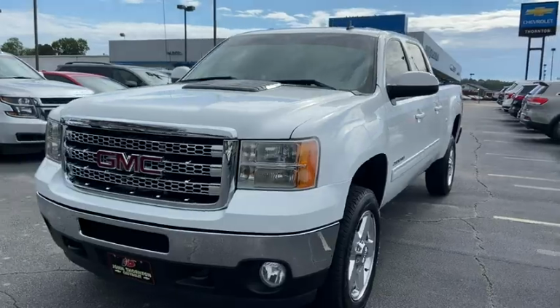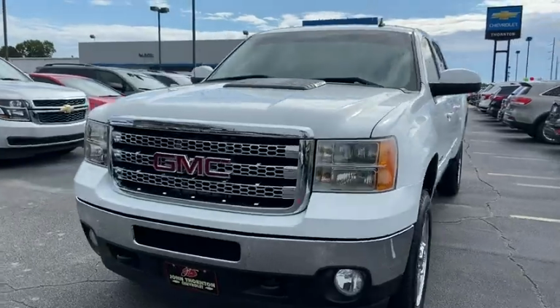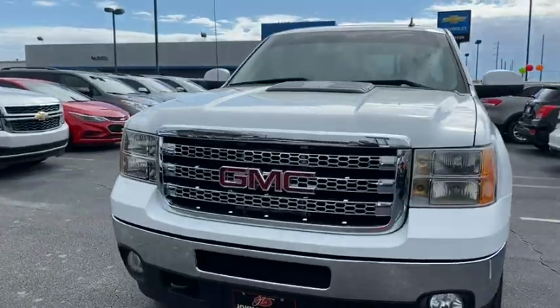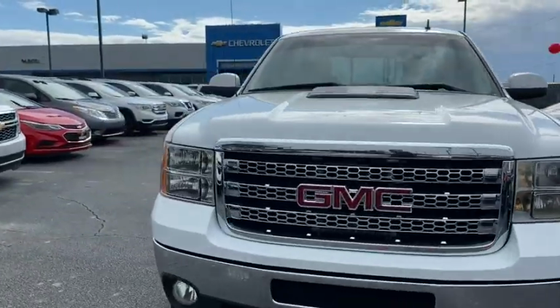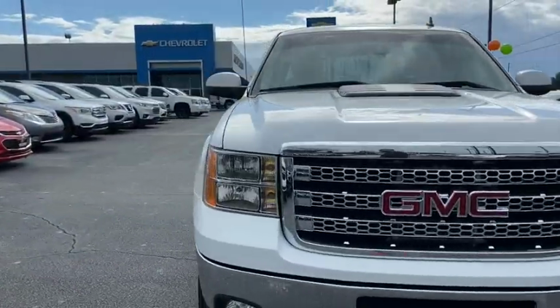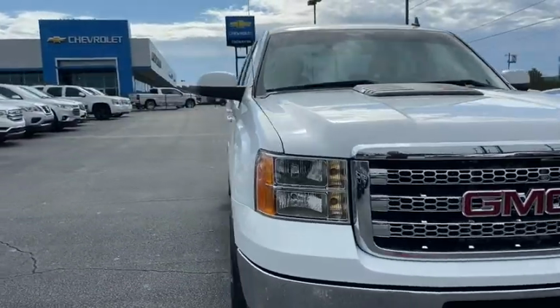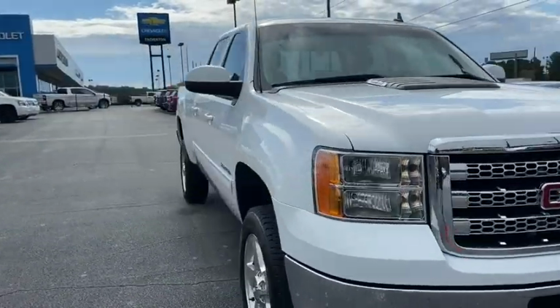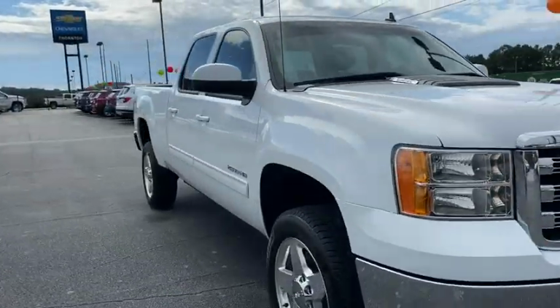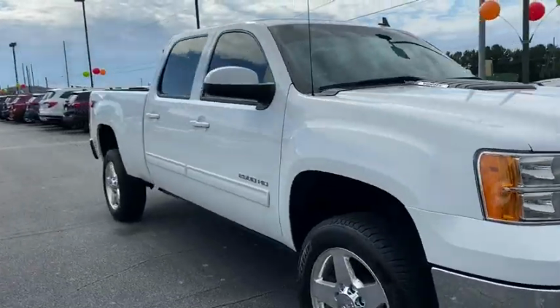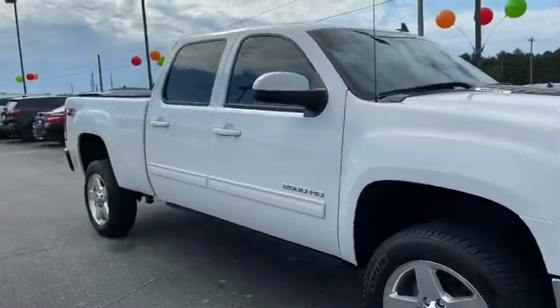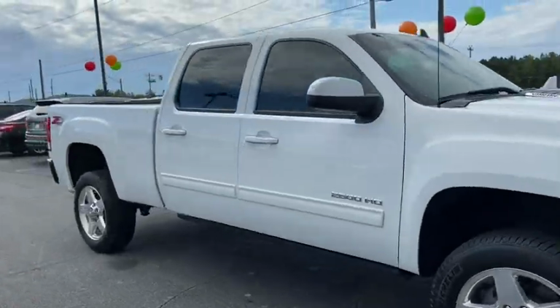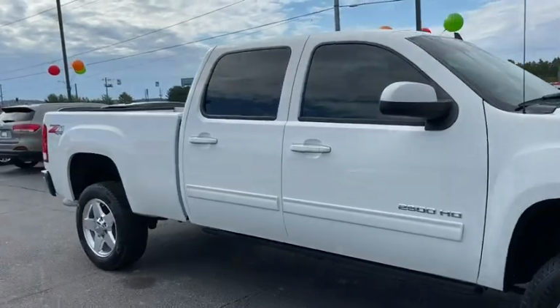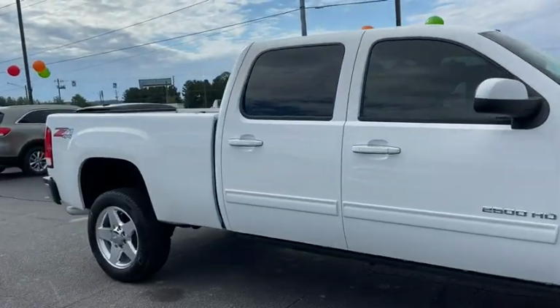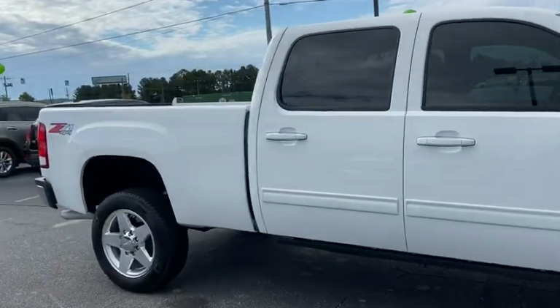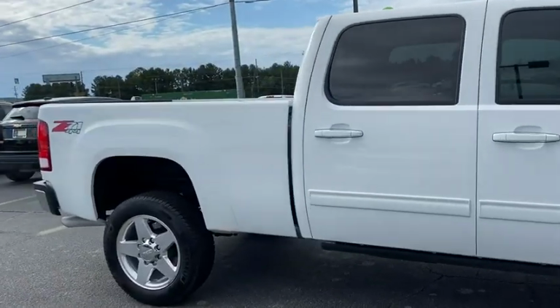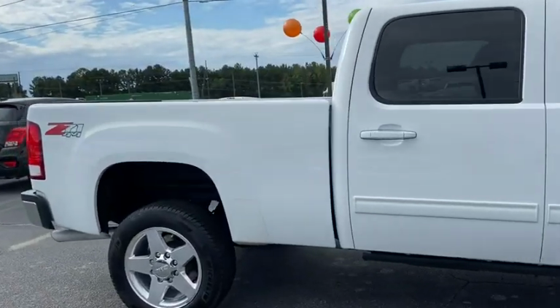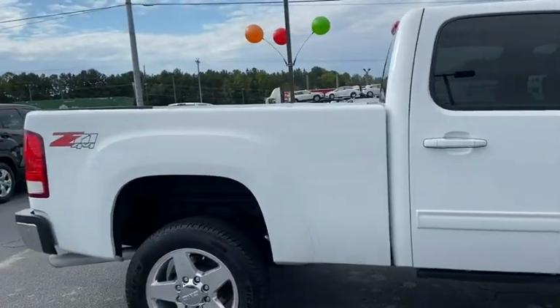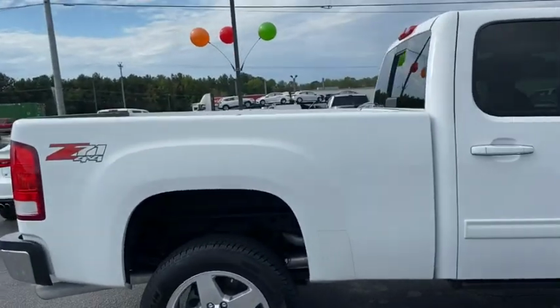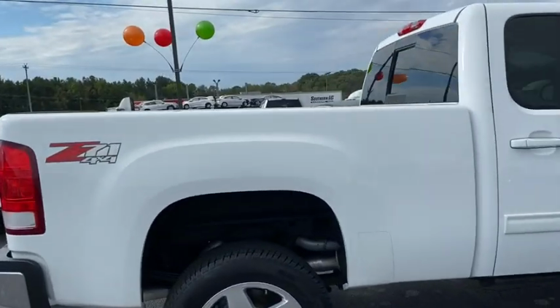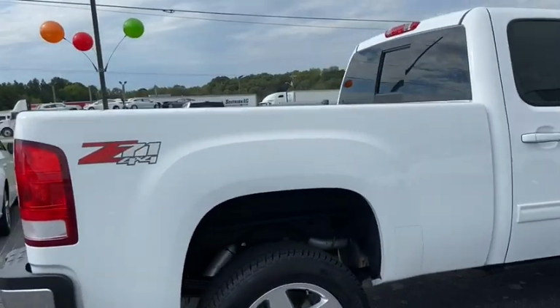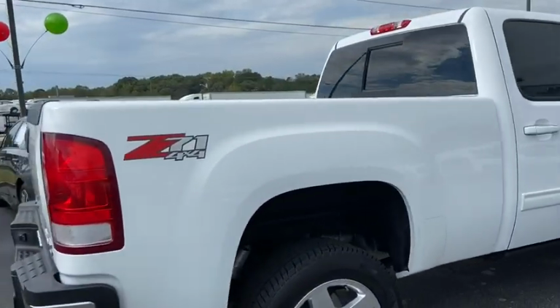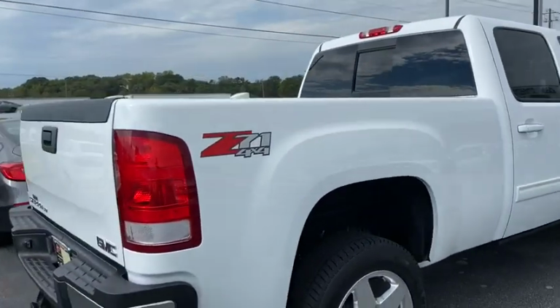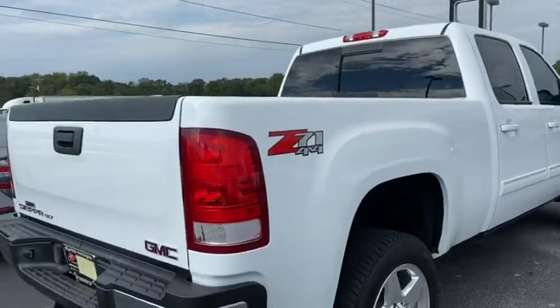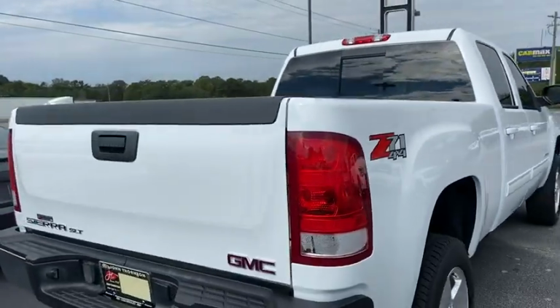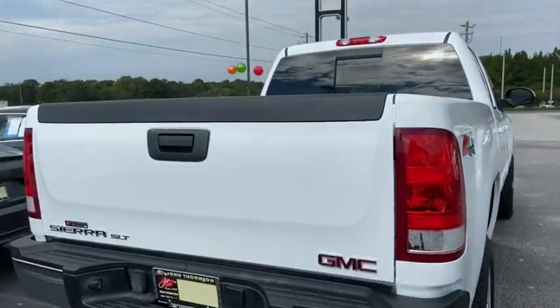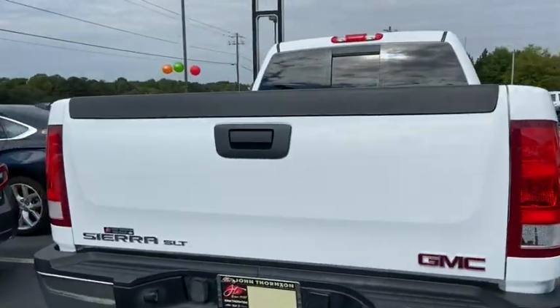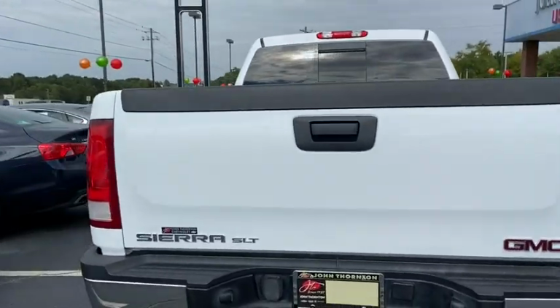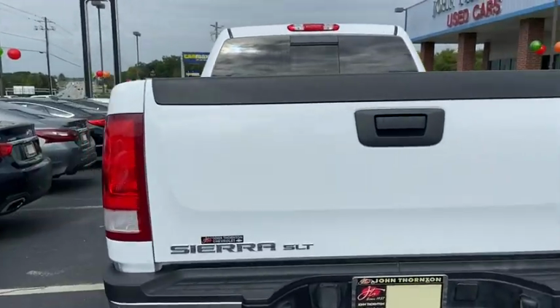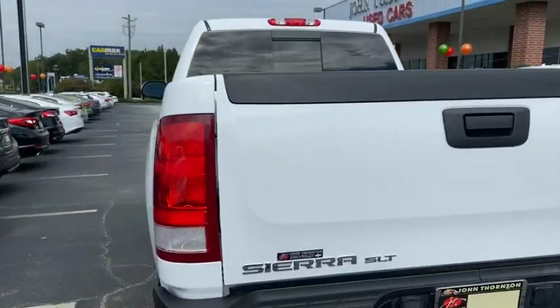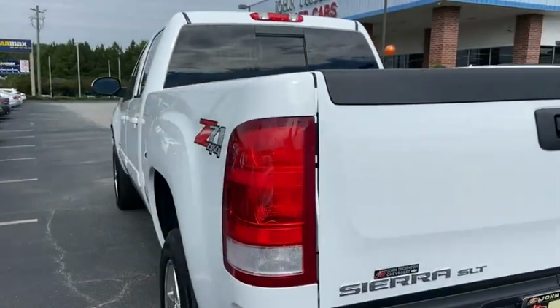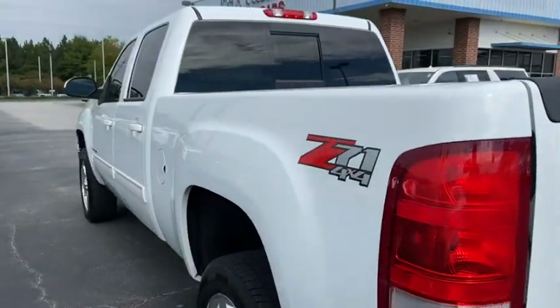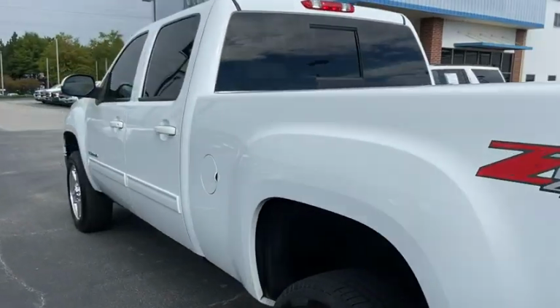Stop by and take a look at the 2012 GMC Sierra 2500 HD. The GMC Sierra 2500 HD has all your workhorse basics covered. No worries here — this vehicle has less than 95,000 miles.